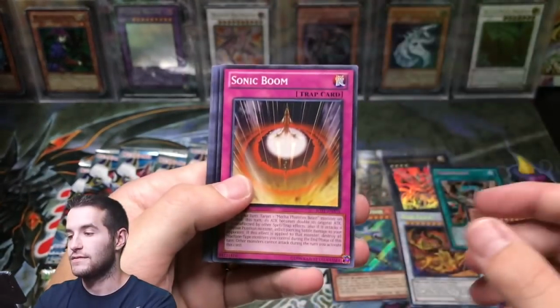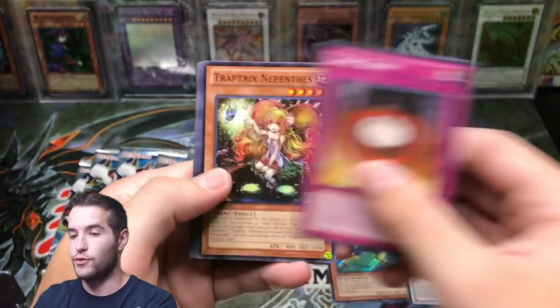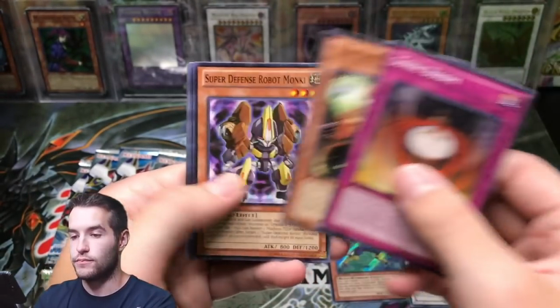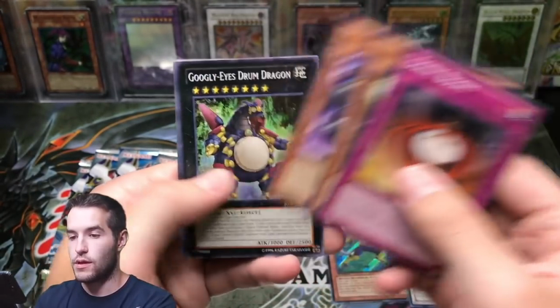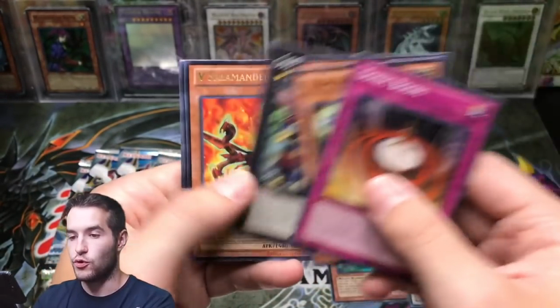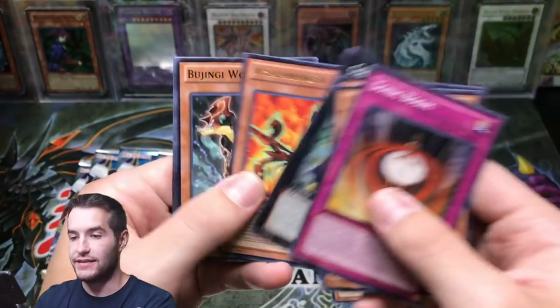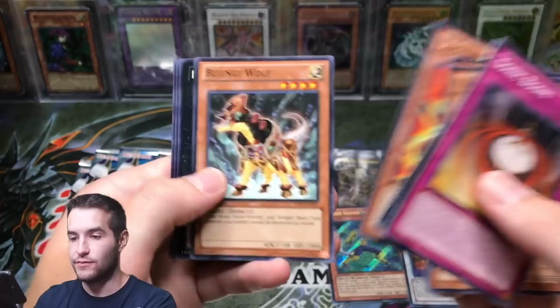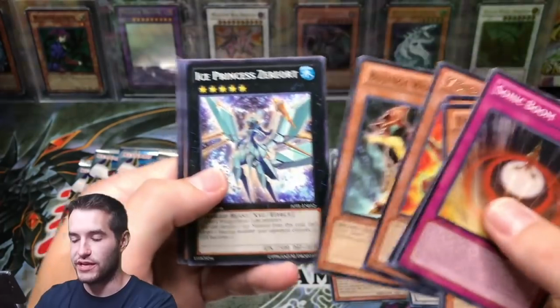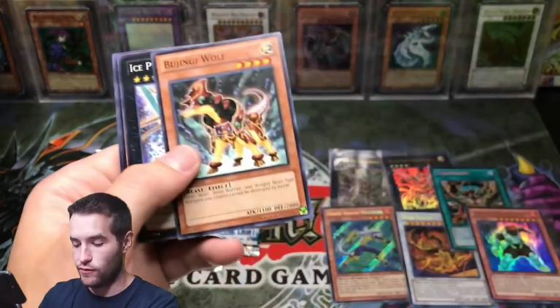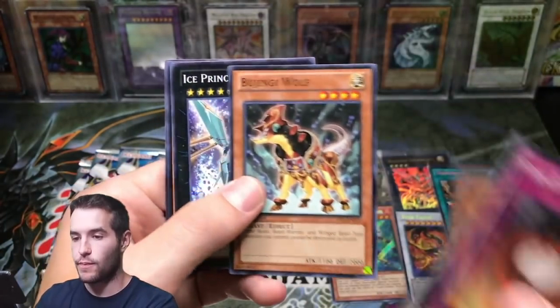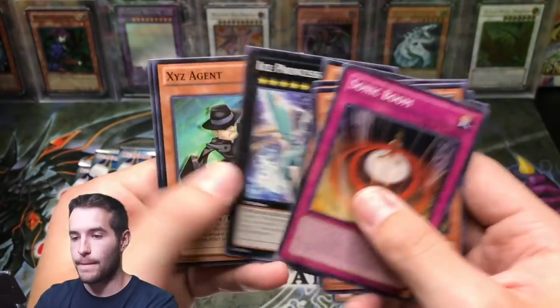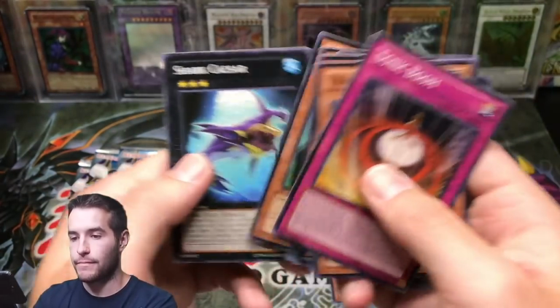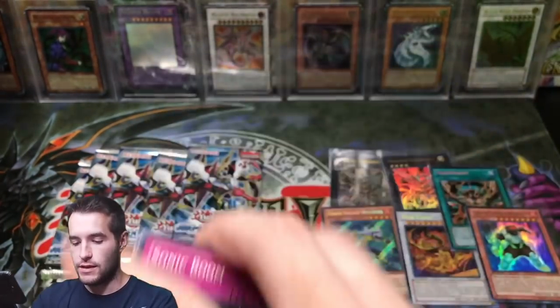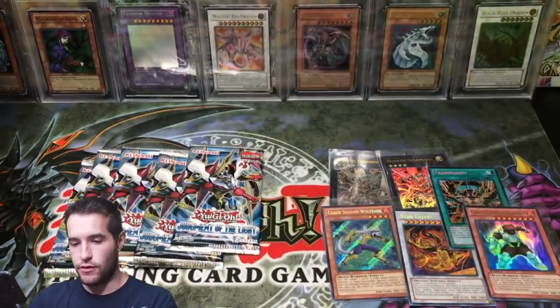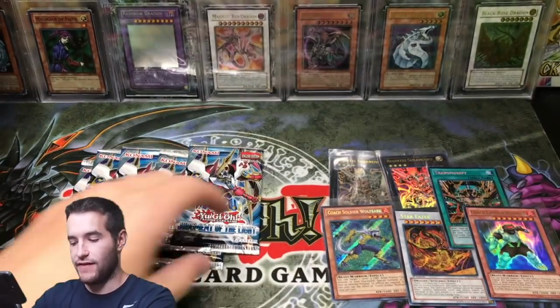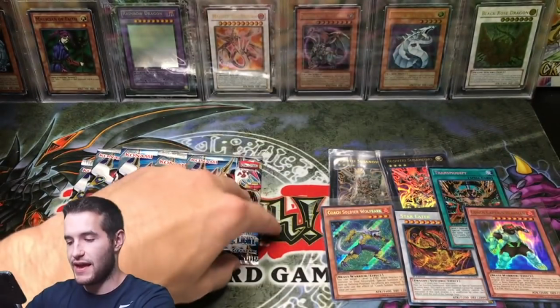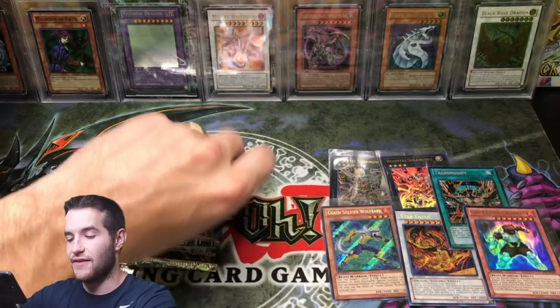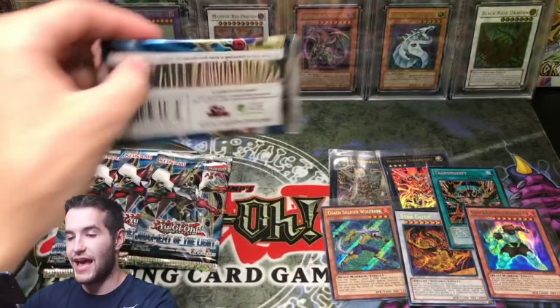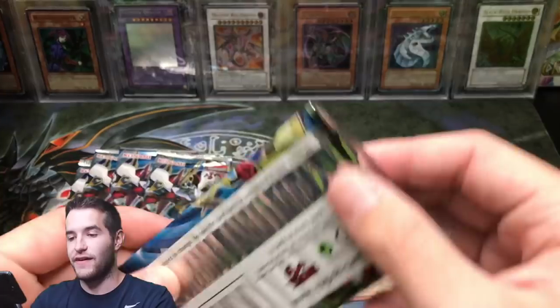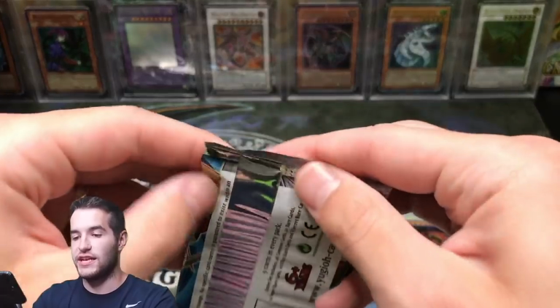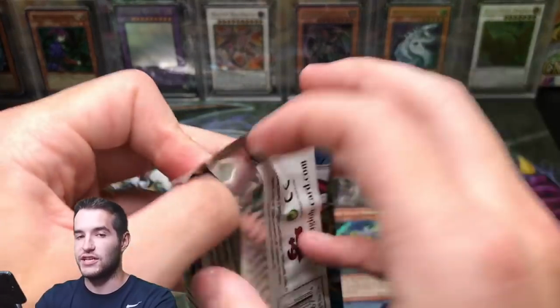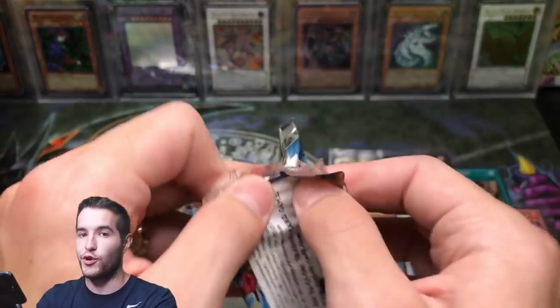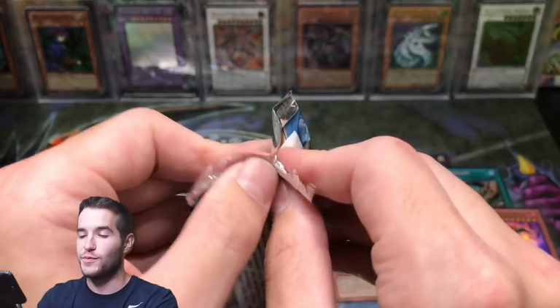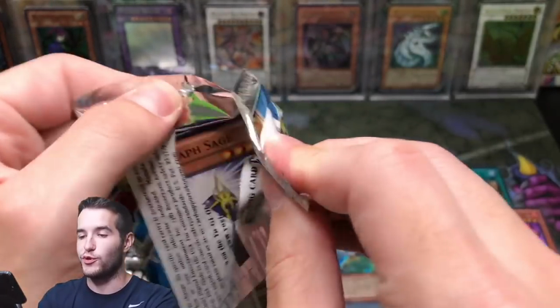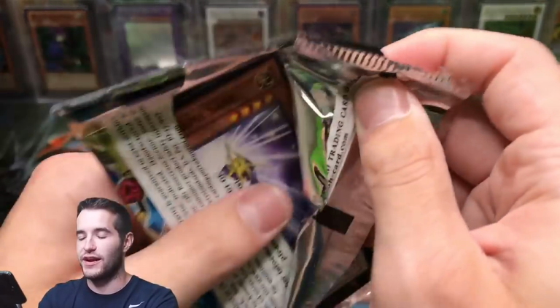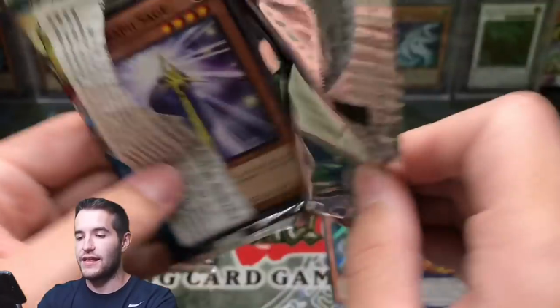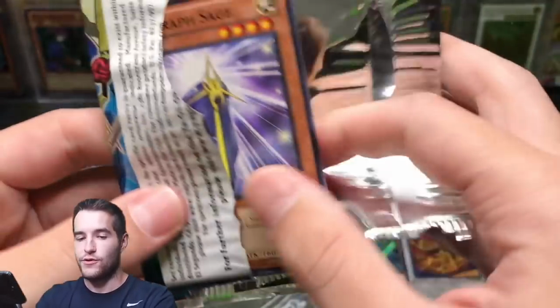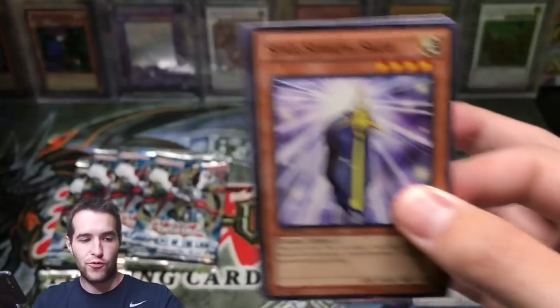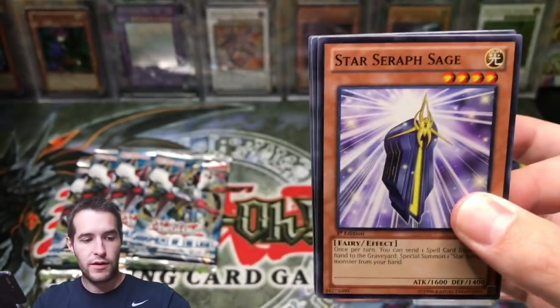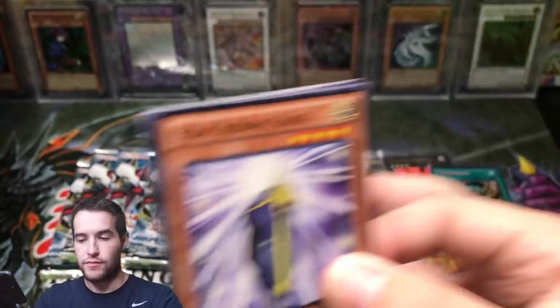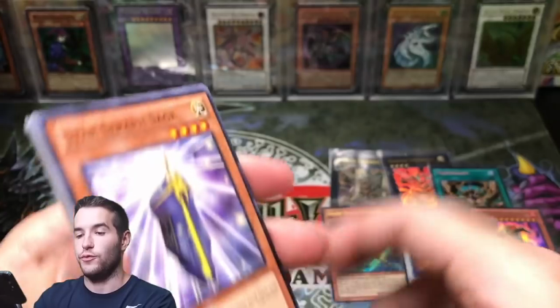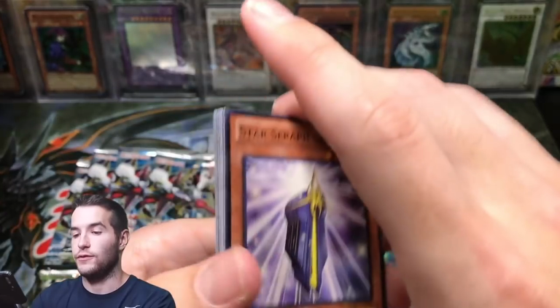Sonic Boom, Googly Eyes, Bujingi Wolf. Five packs left — our last five chances at a Star Eater ultimate or ghost rare. See what we can do.